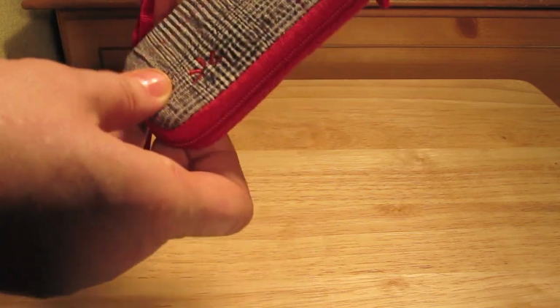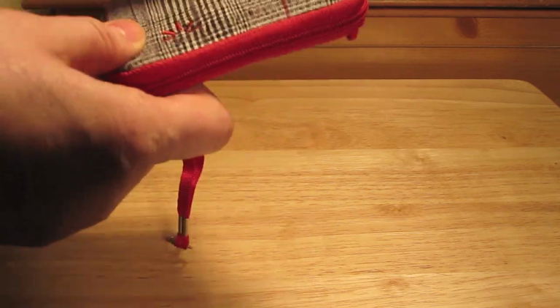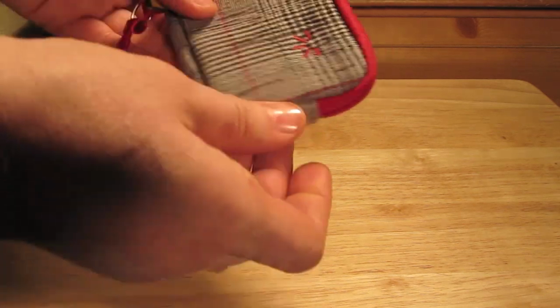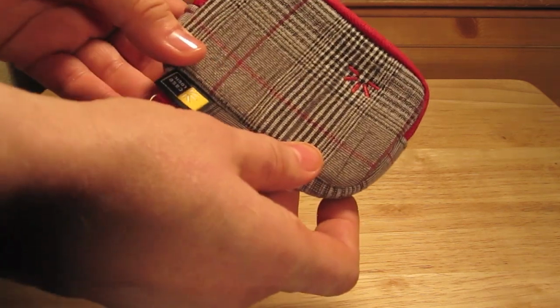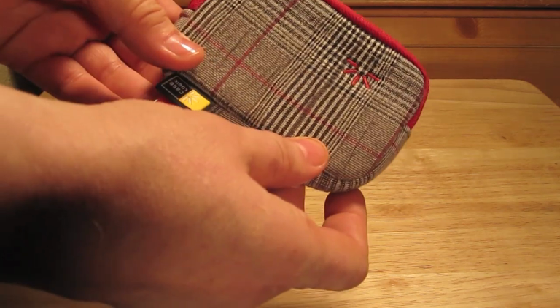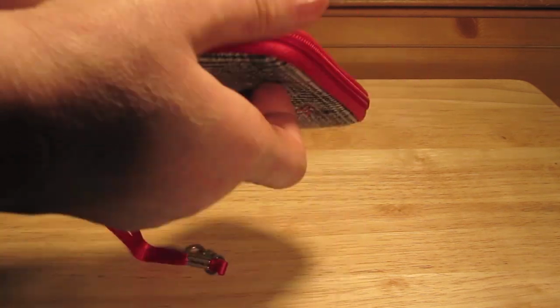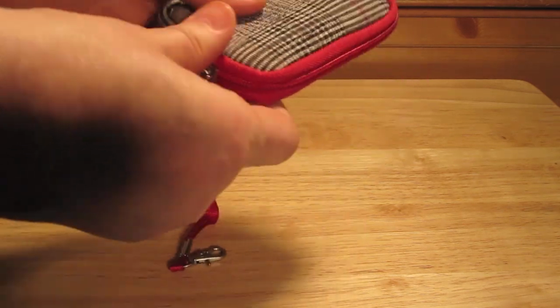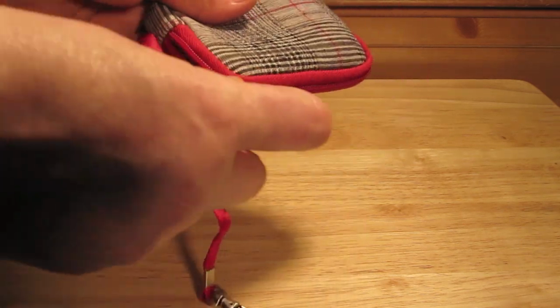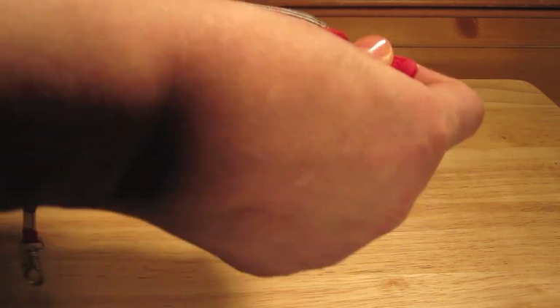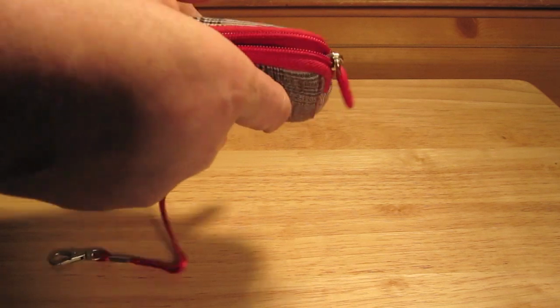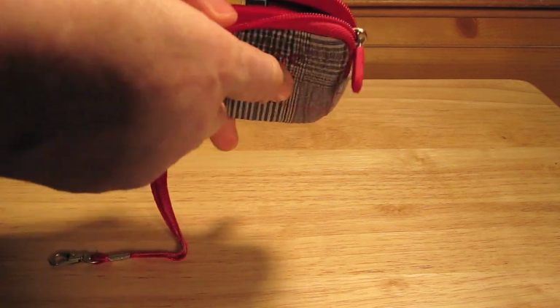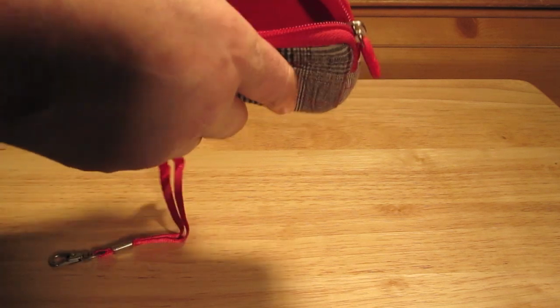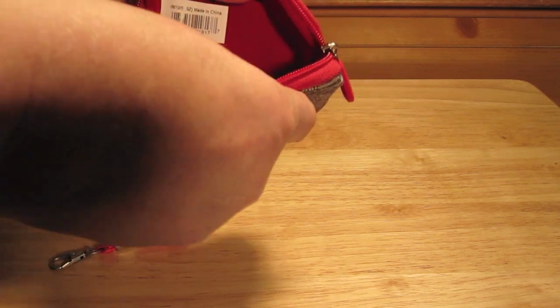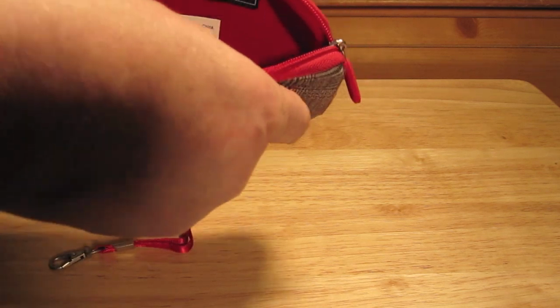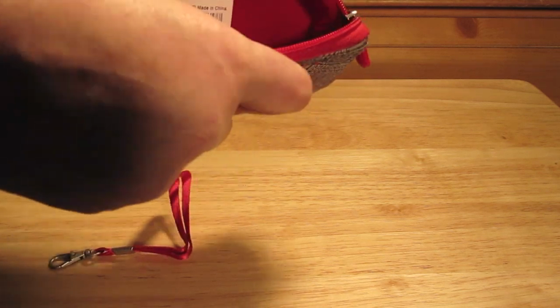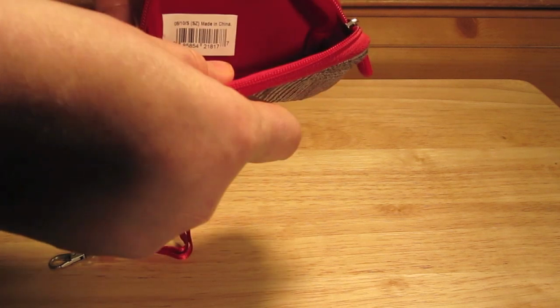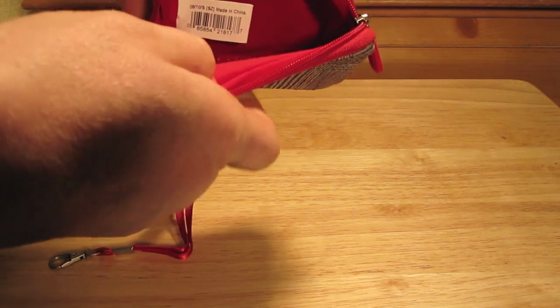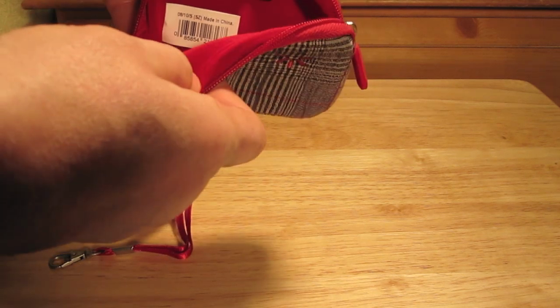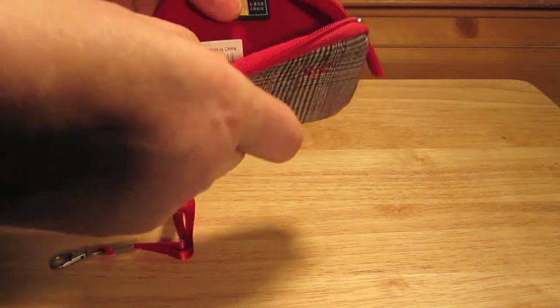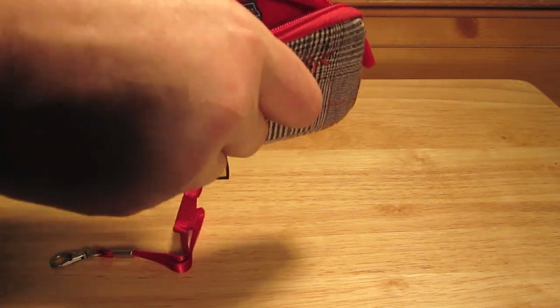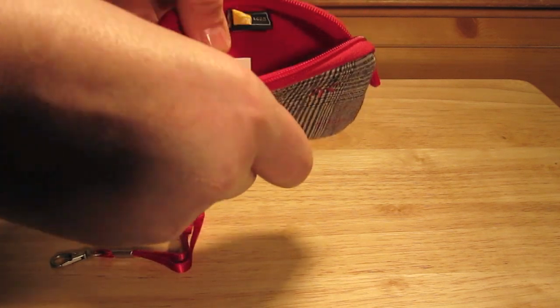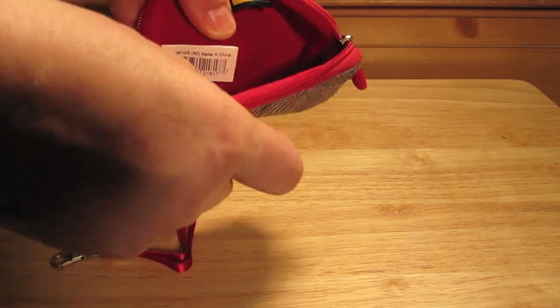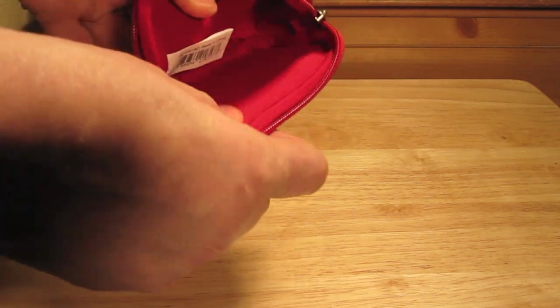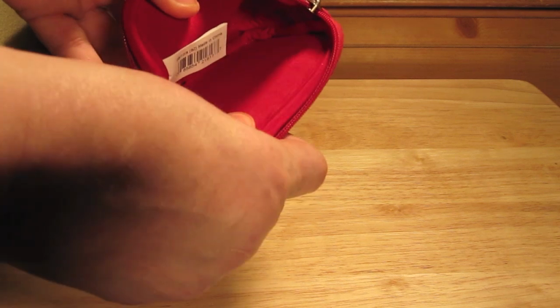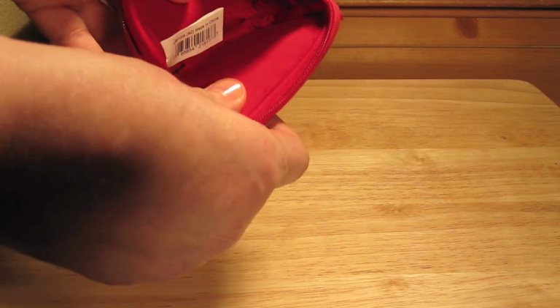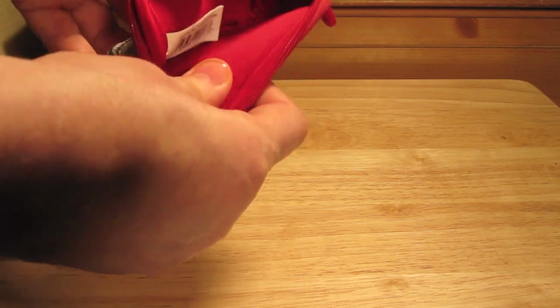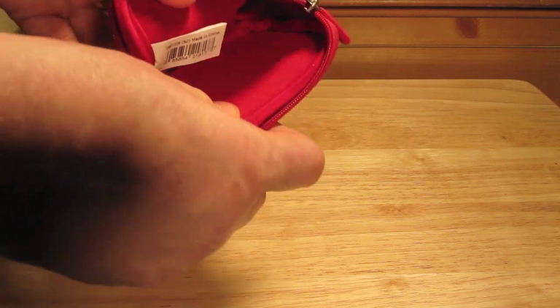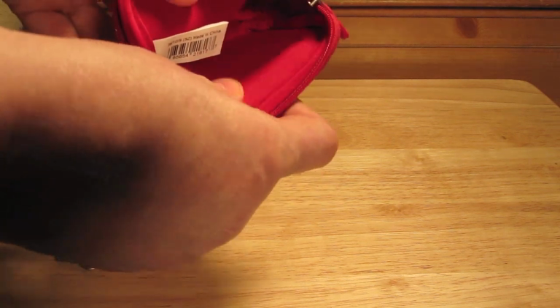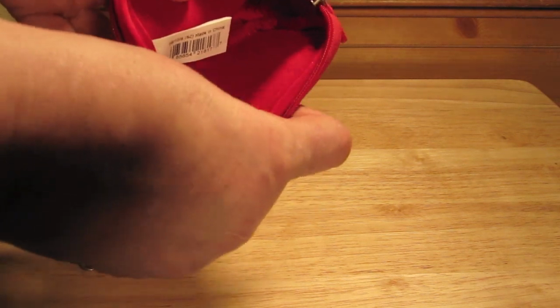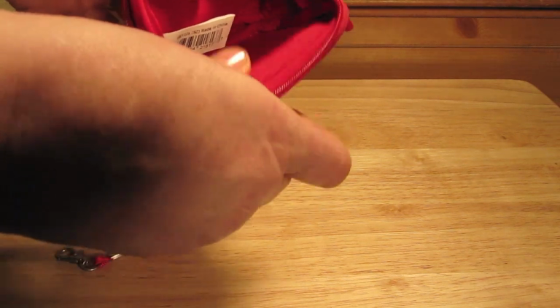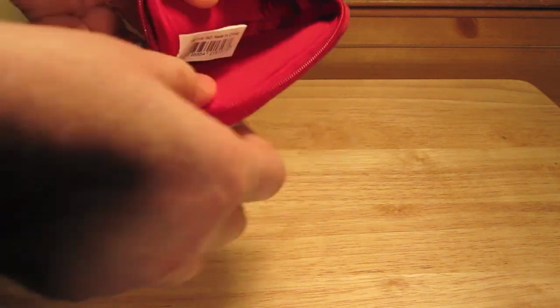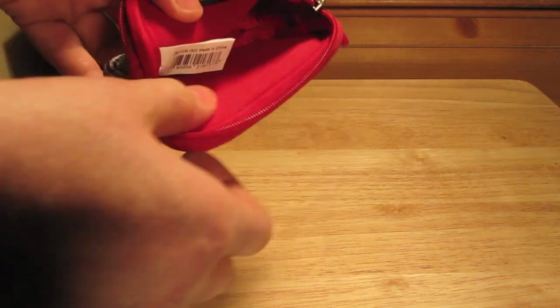This is the plaid design. If you open it up, what you'll see is what they mean by the protector — this side is really soft, and this side has a stronger side. That's where you want to put your screen next to.